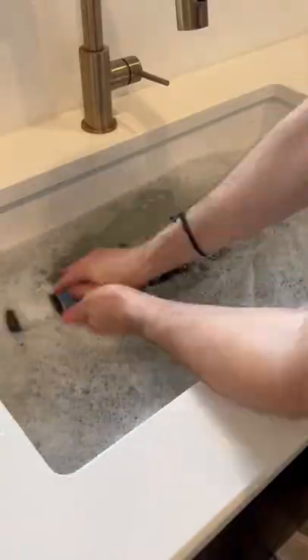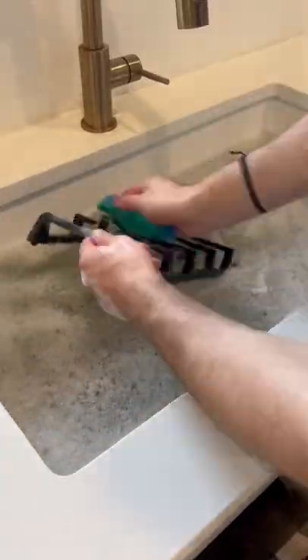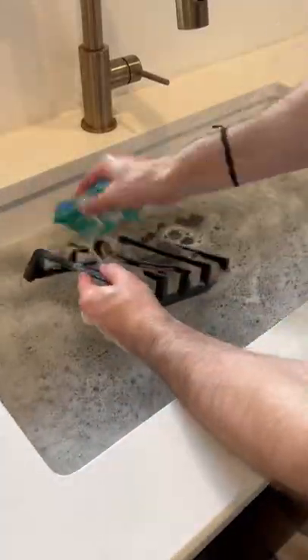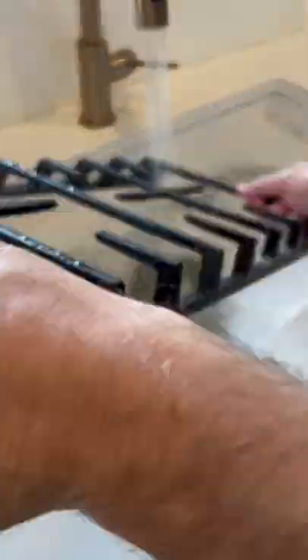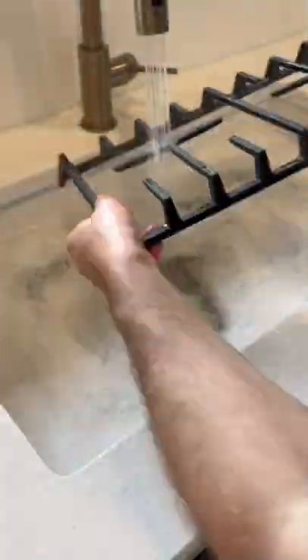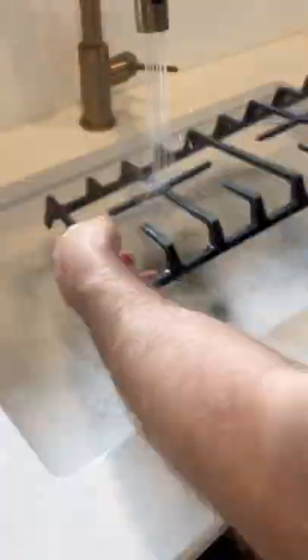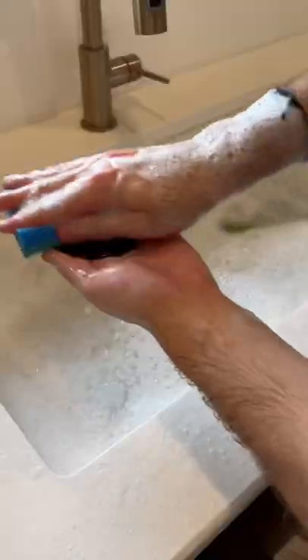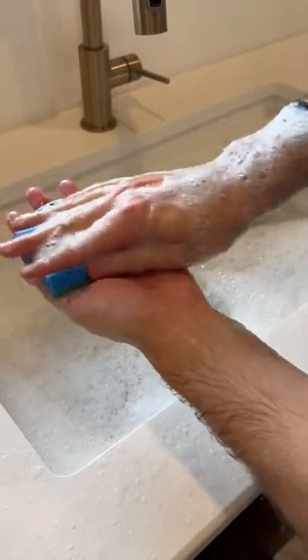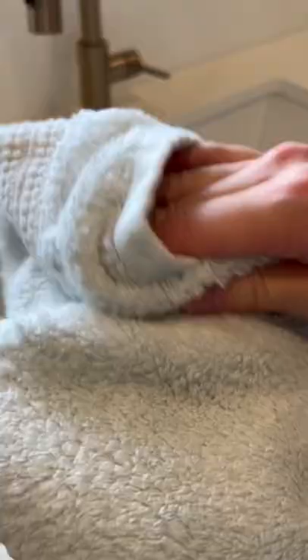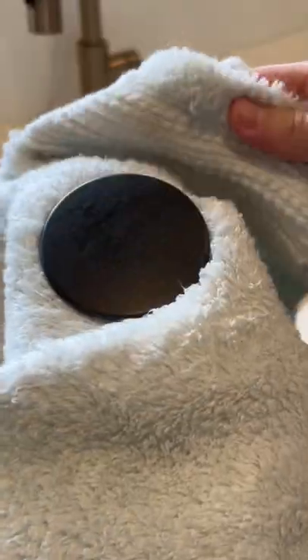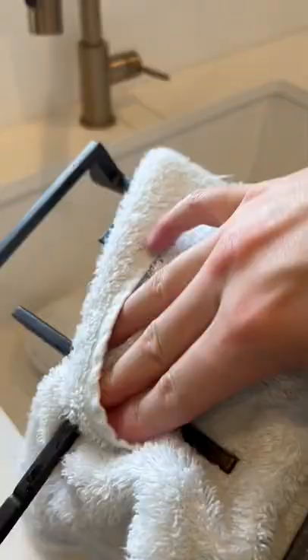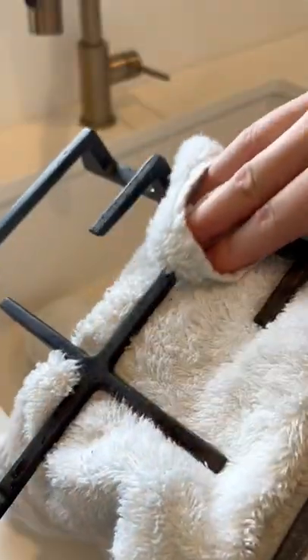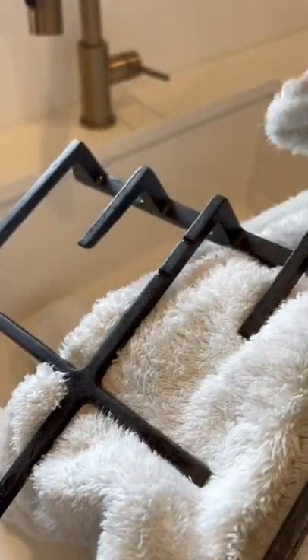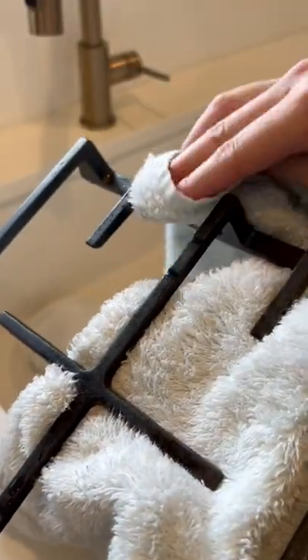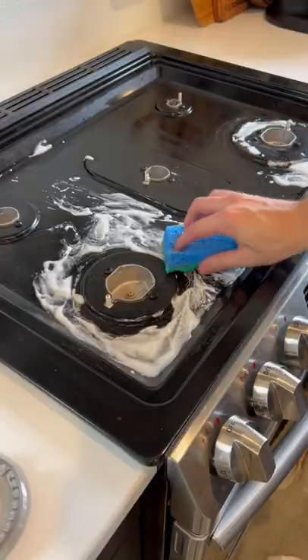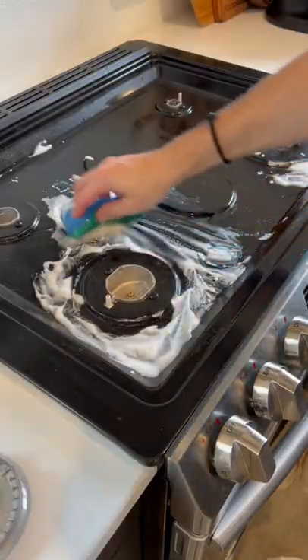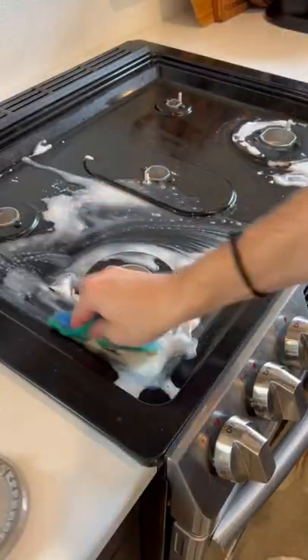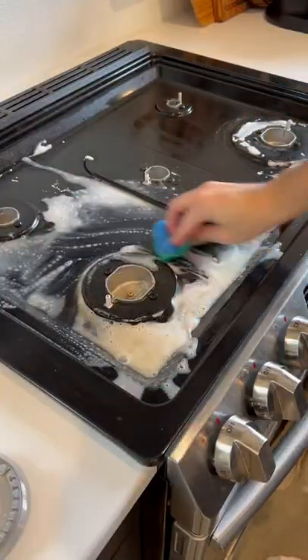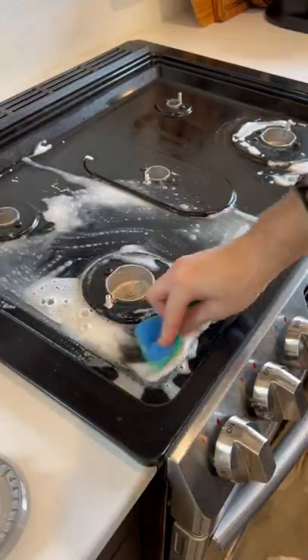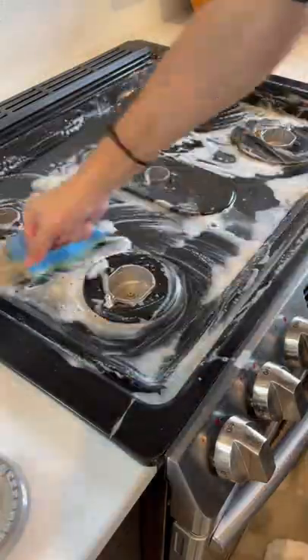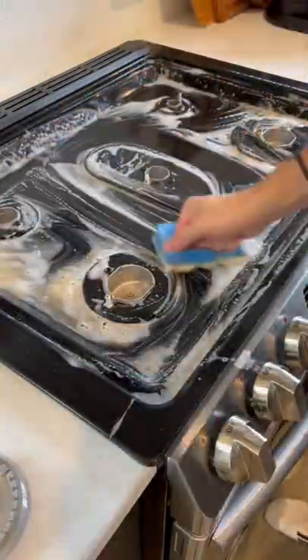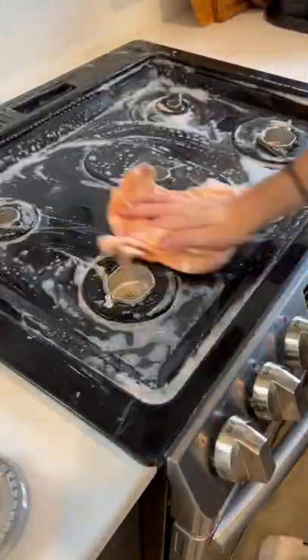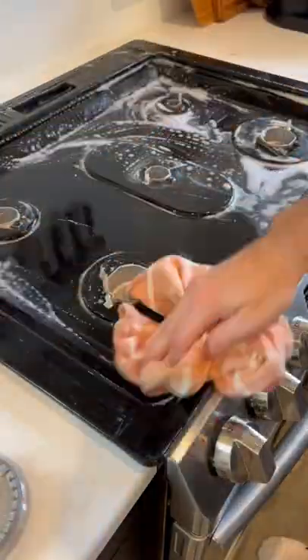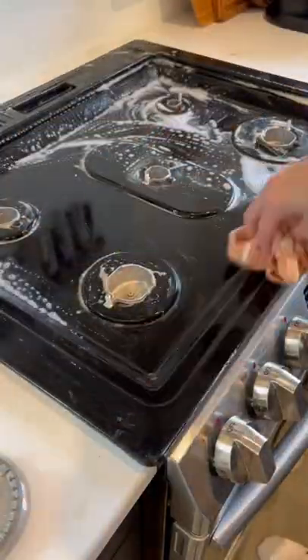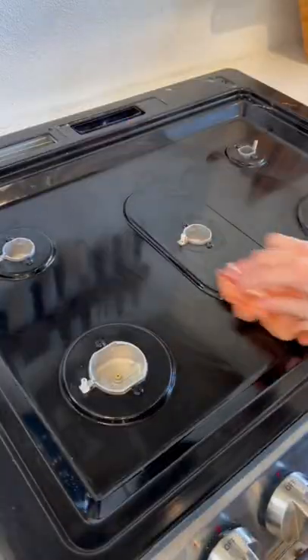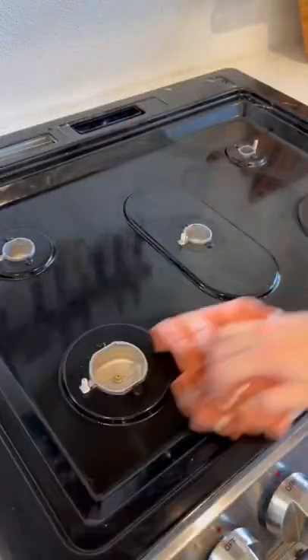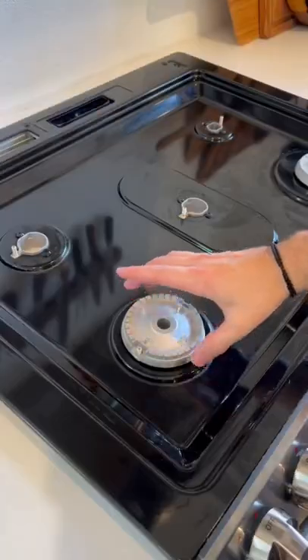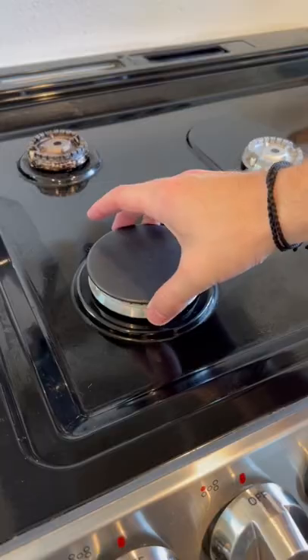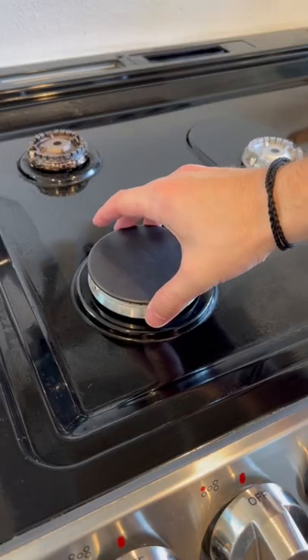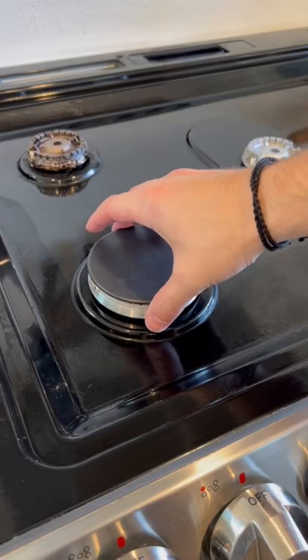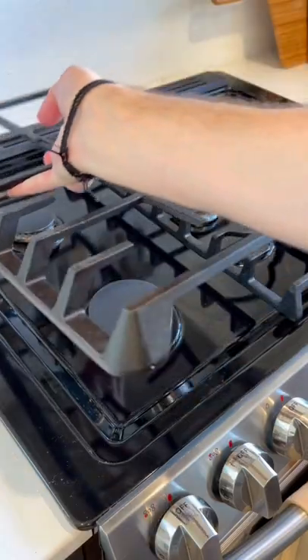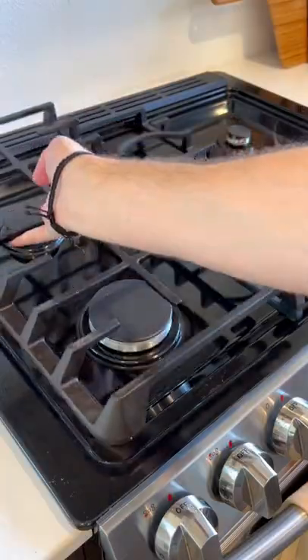Now back to the grates and burner caps. Give them all a good scrub down with a sponge and make sure to dry immediately after. Back at the stovetop, scrub down the surface with a touch of warm water and wipe clean with a towel. Replace your burners and burner caps, then finally your grates.